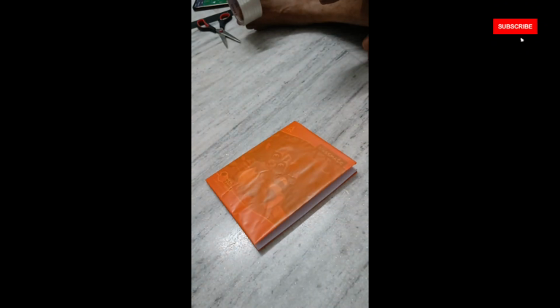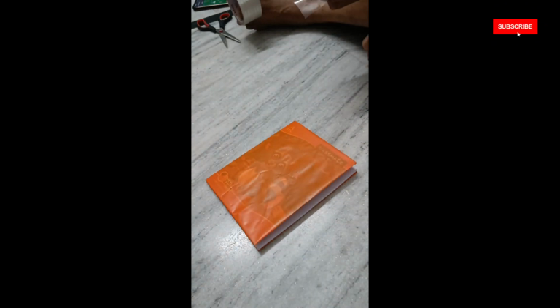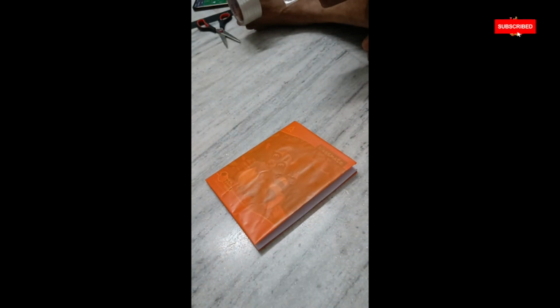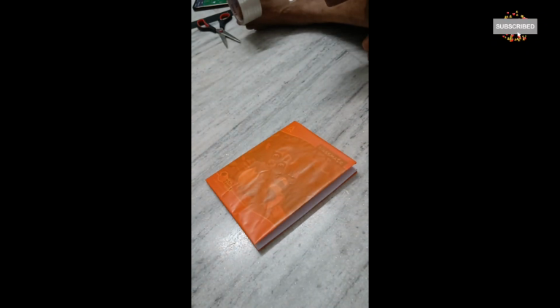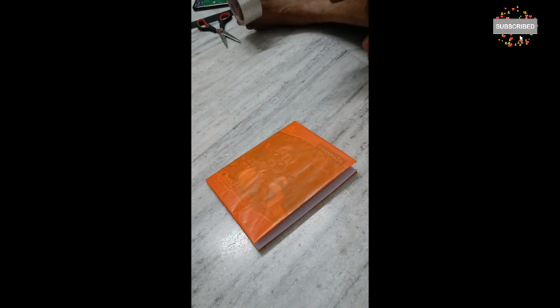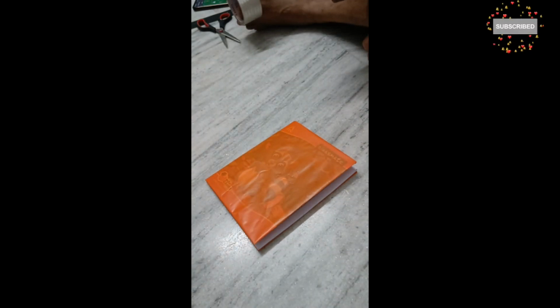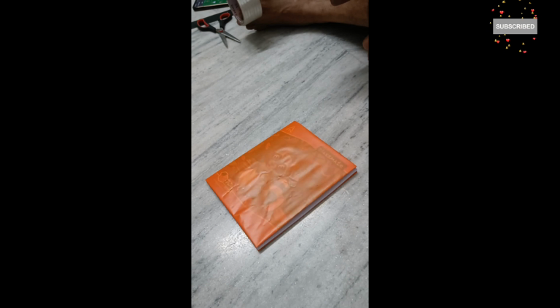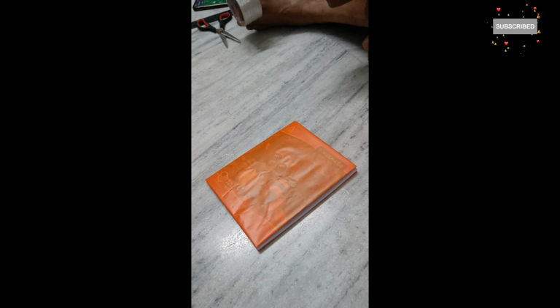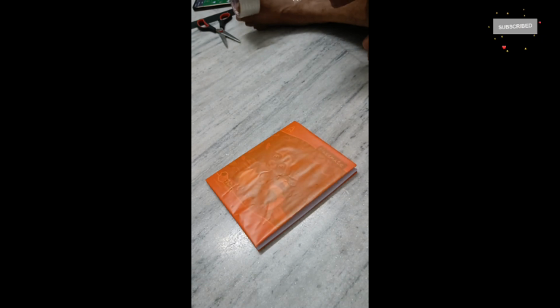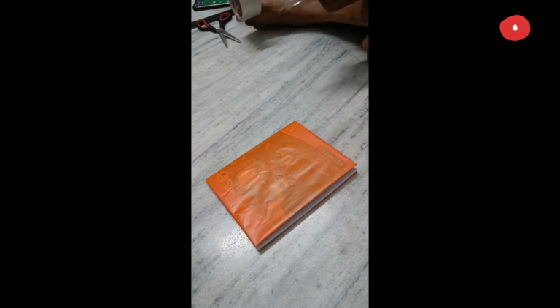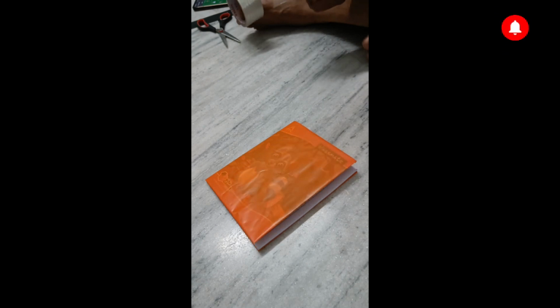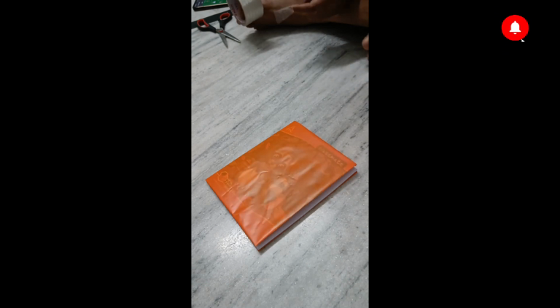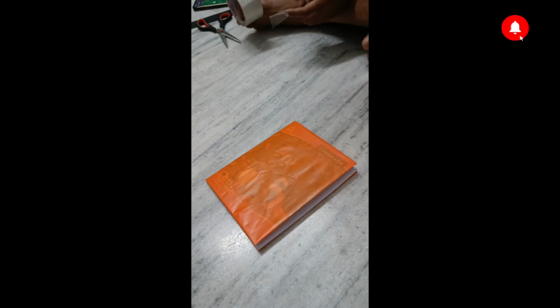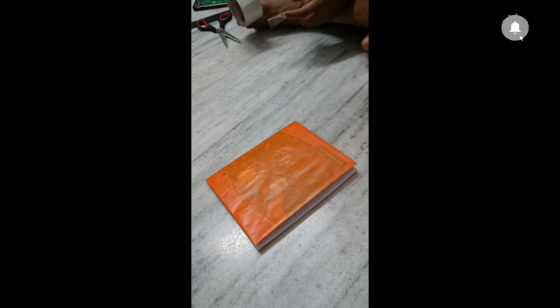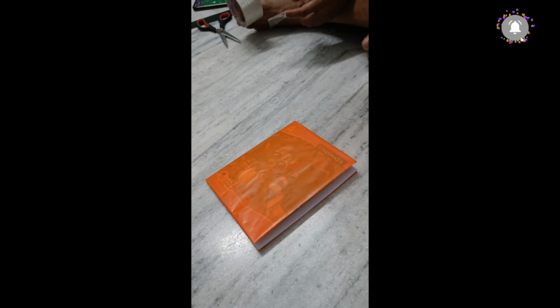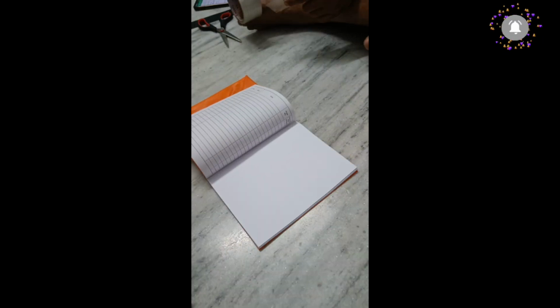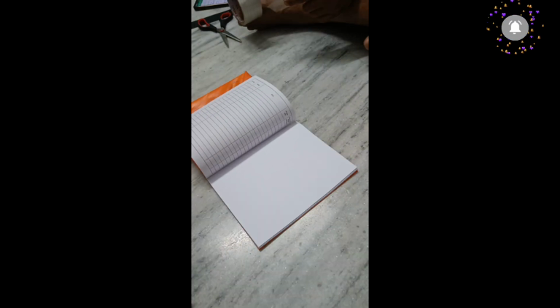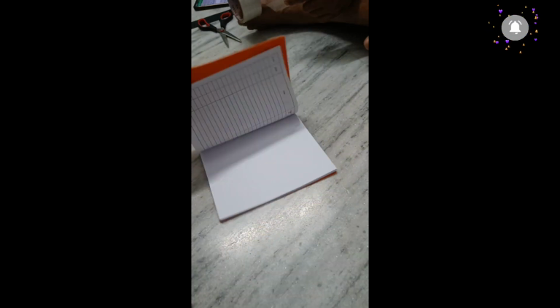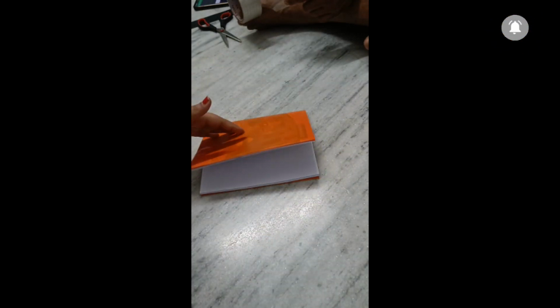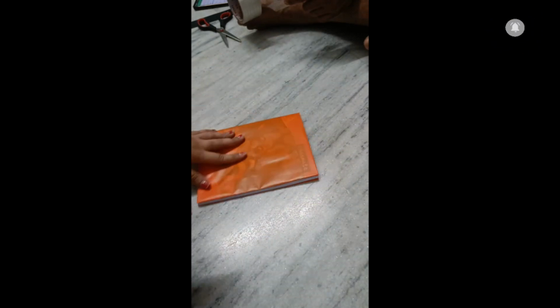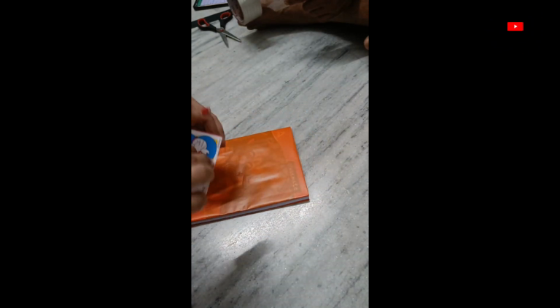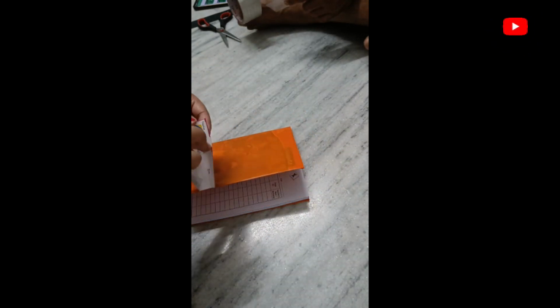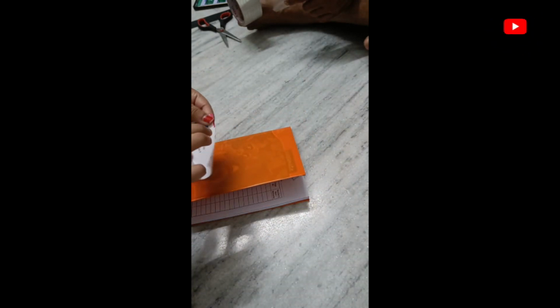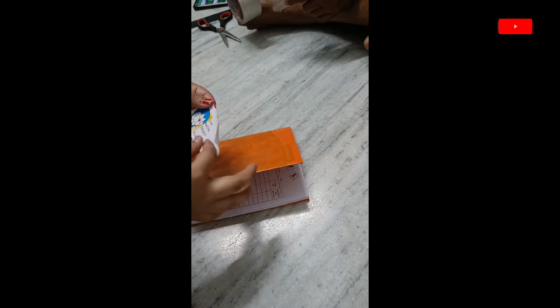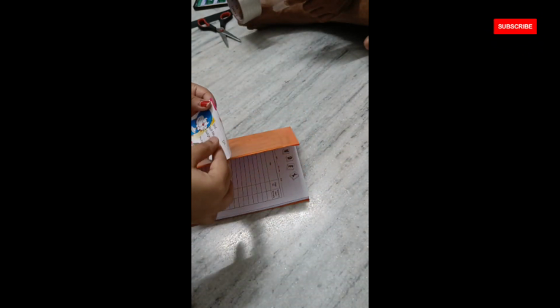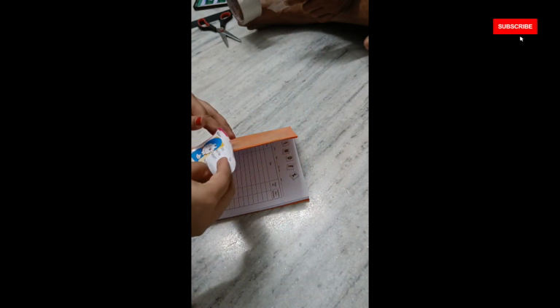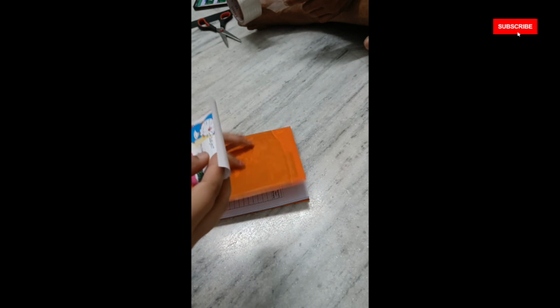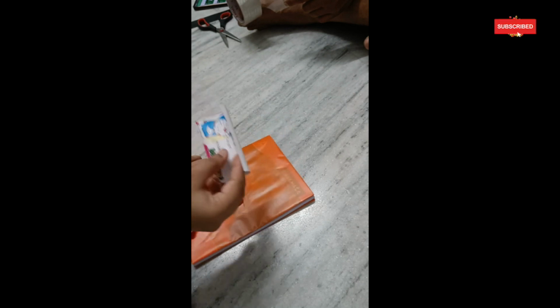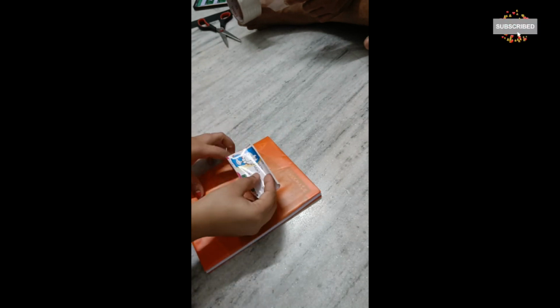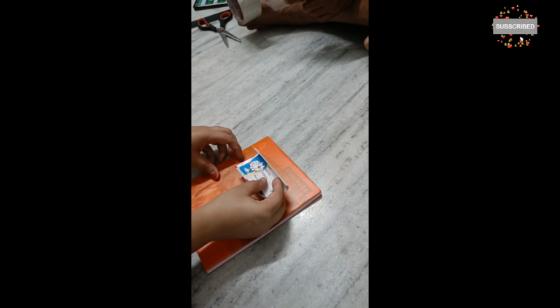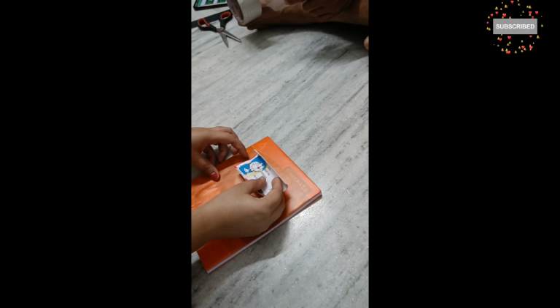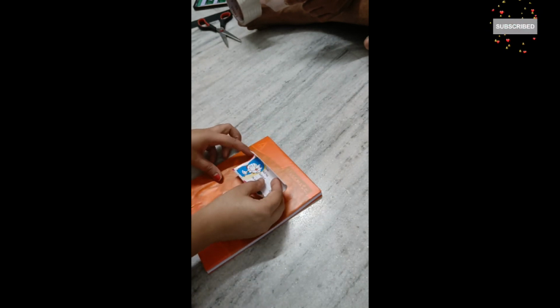The covering is done. And now I'm going to put Kittu's favorite Doraemon name slip. I'm going to put it on the right side.